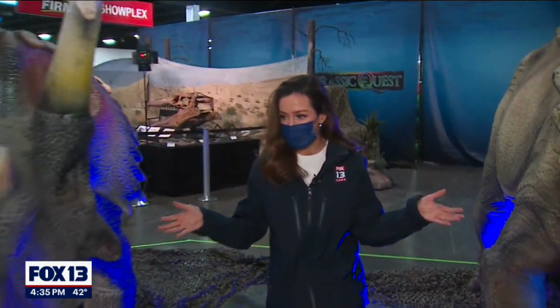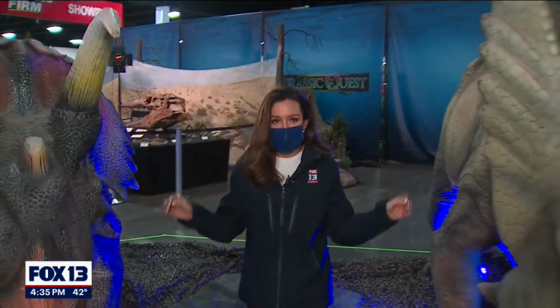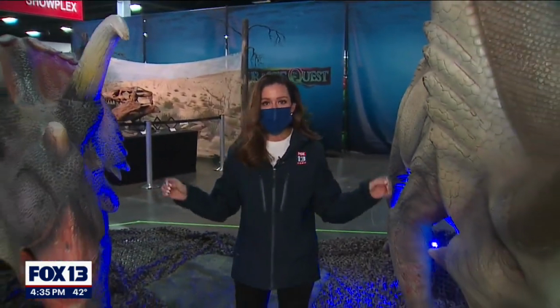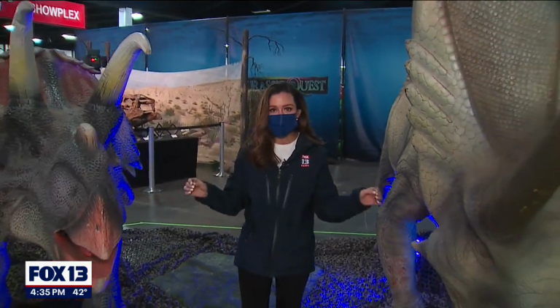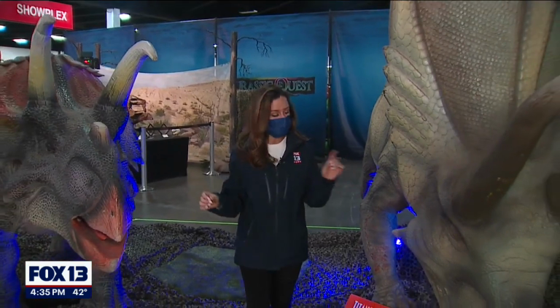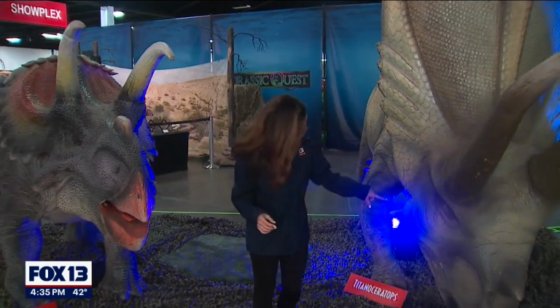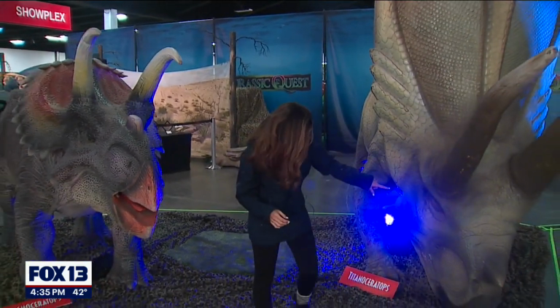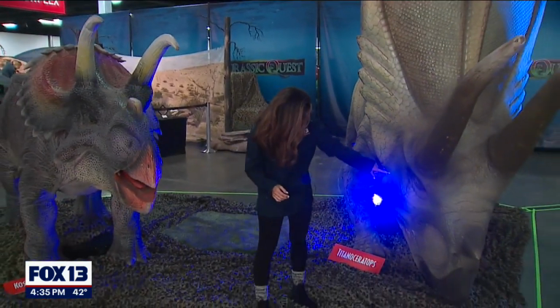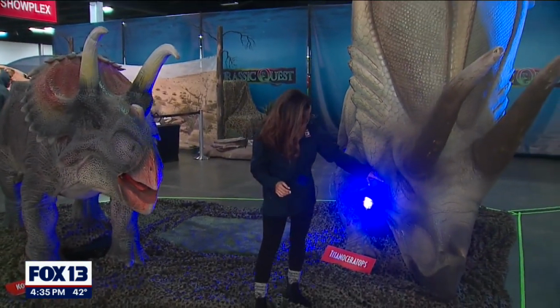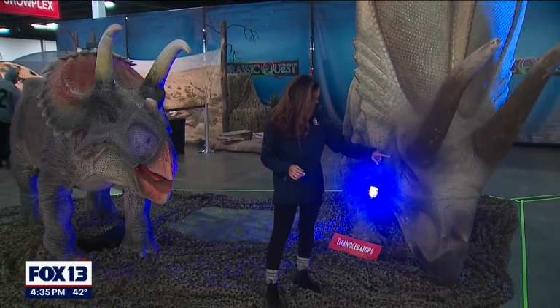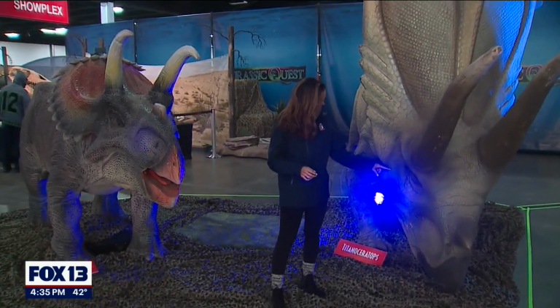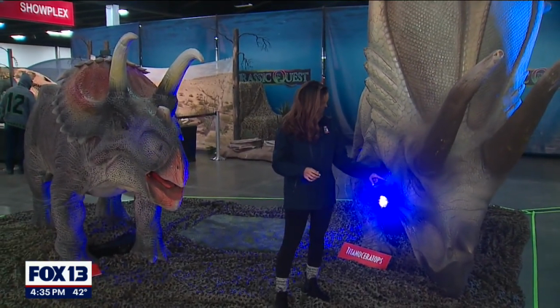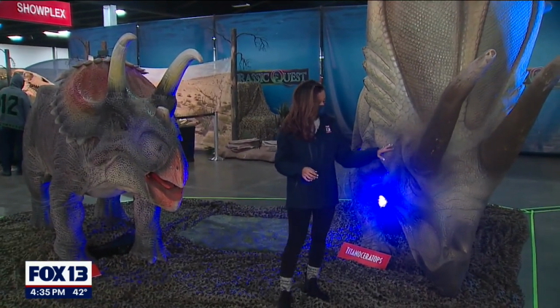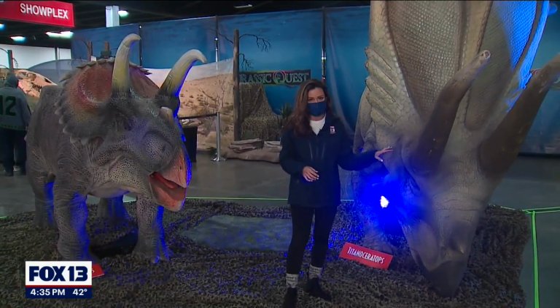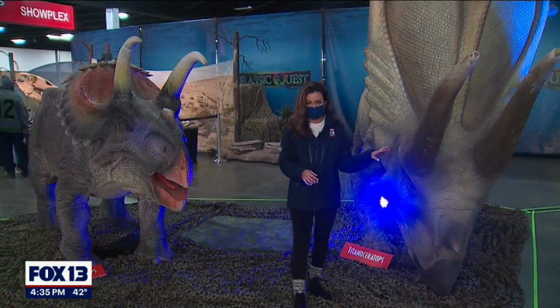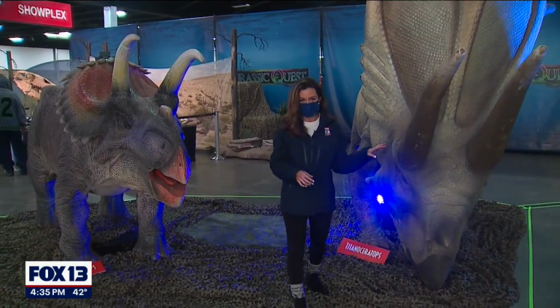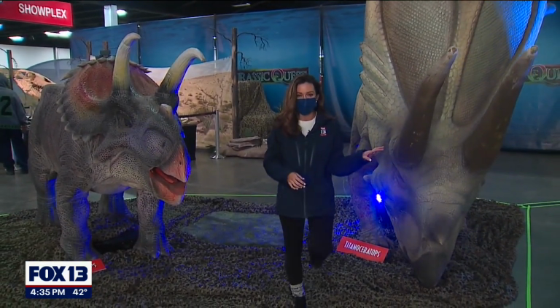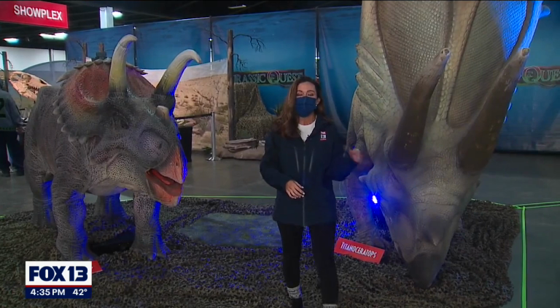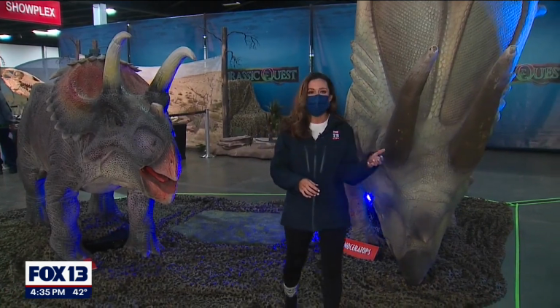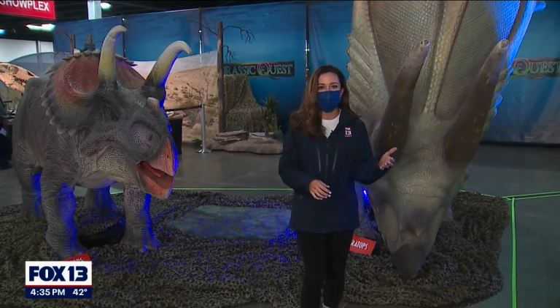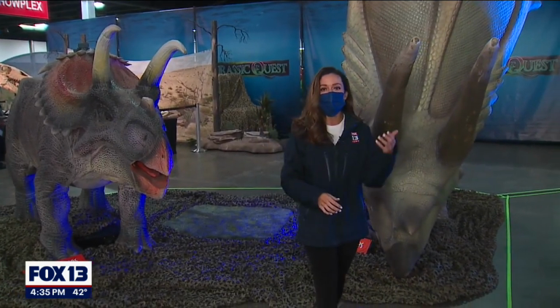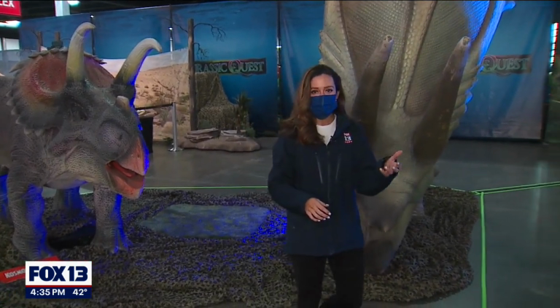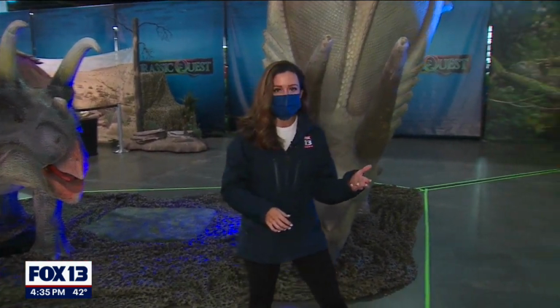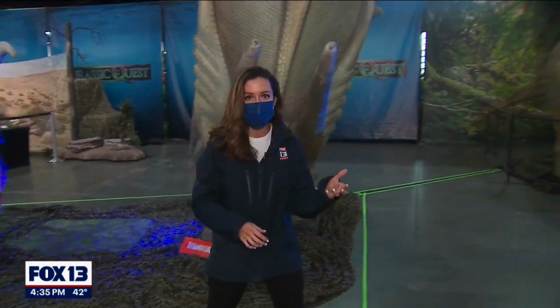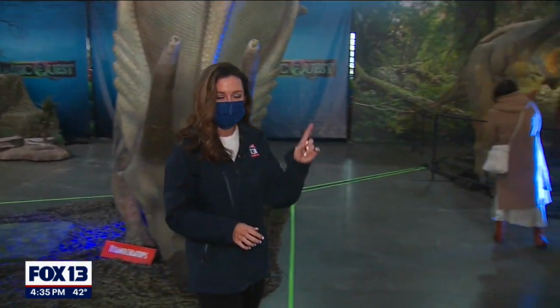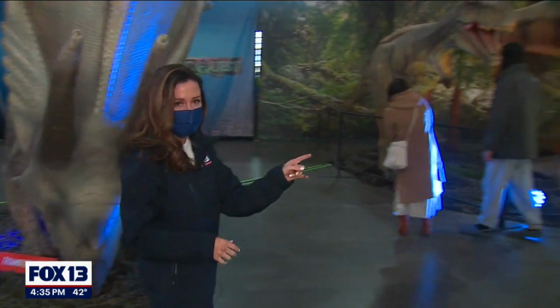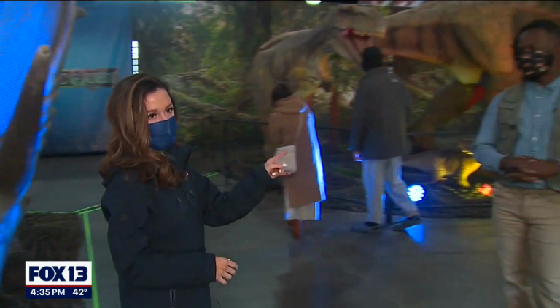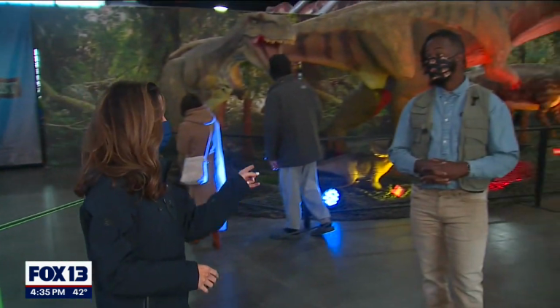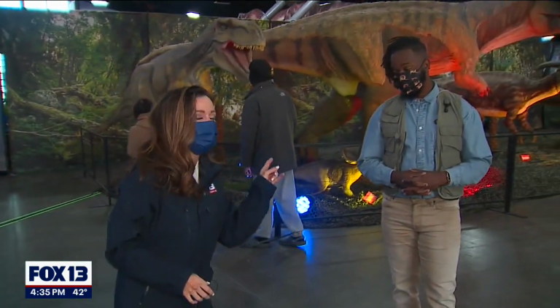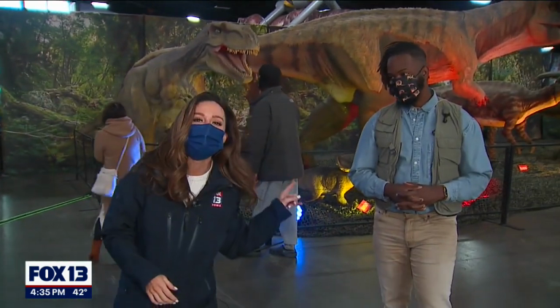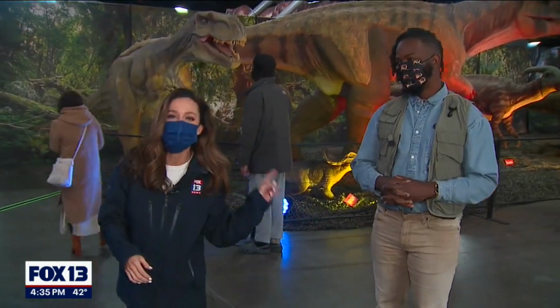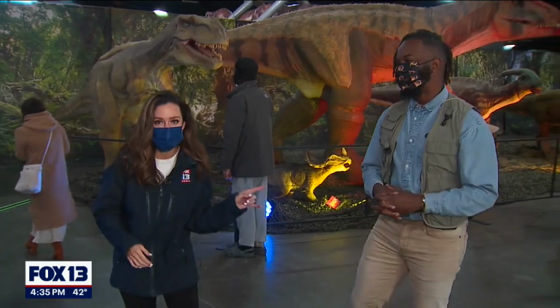They're very realistic looking. This one's been giving me kind of a side eye all morning. We're going to have to have a little talk in just a bit, but to learn more about what you can expect when you come here, we got an expert right here — Dino Dustin.